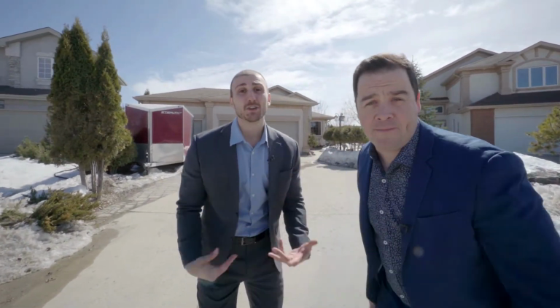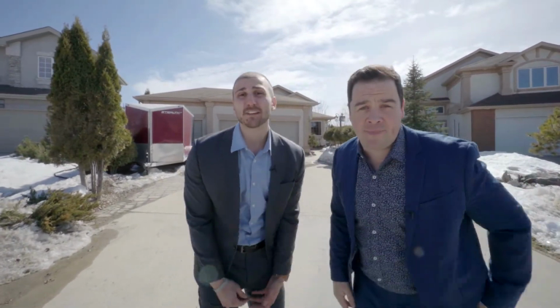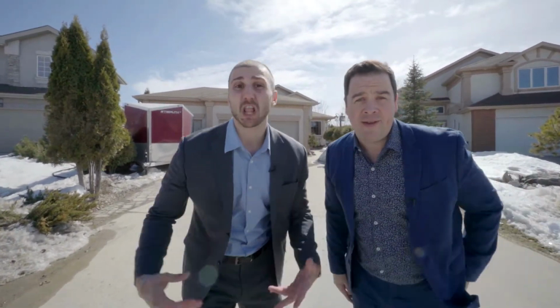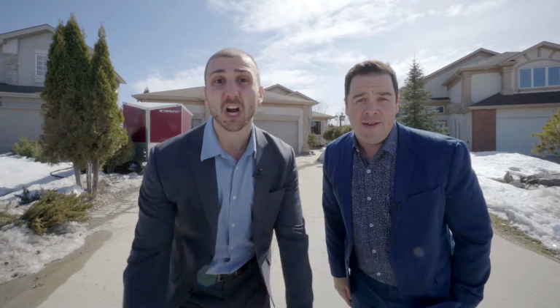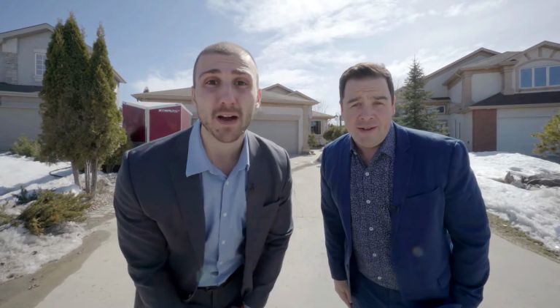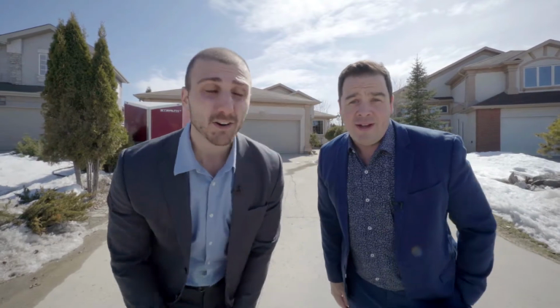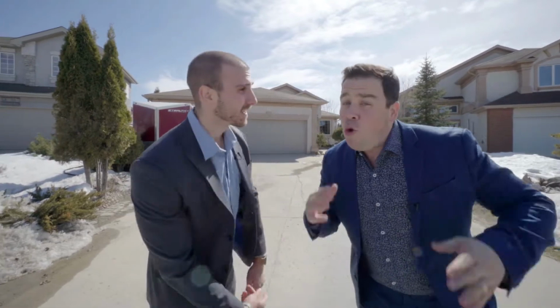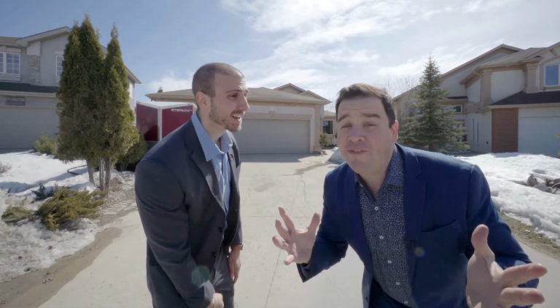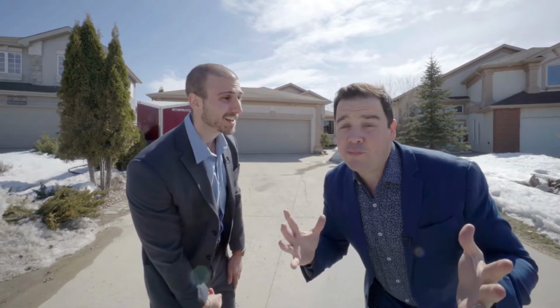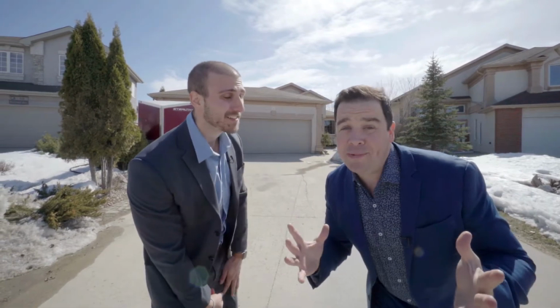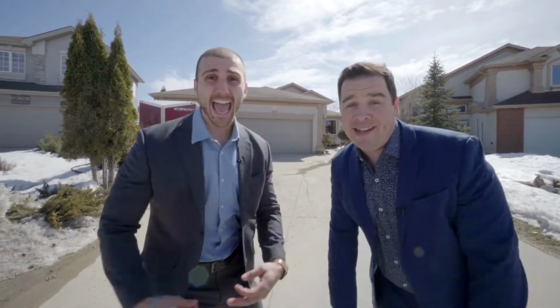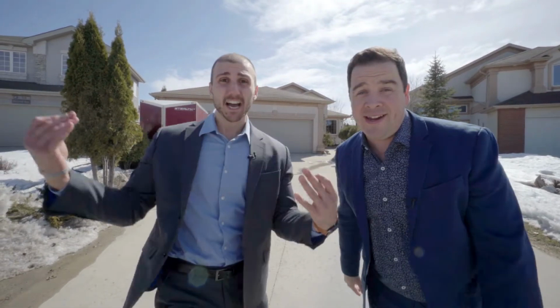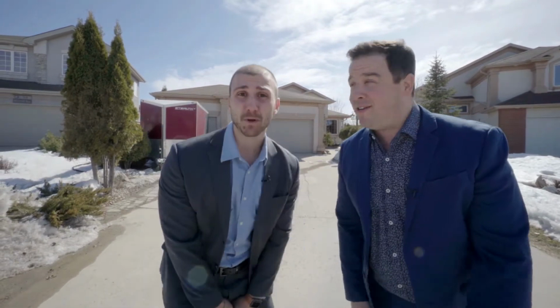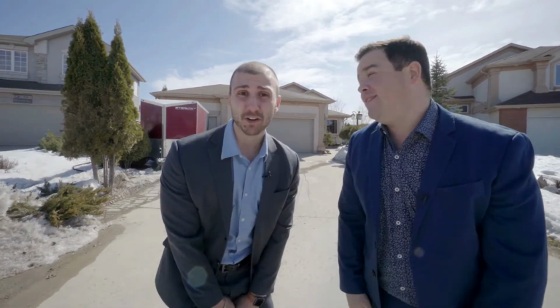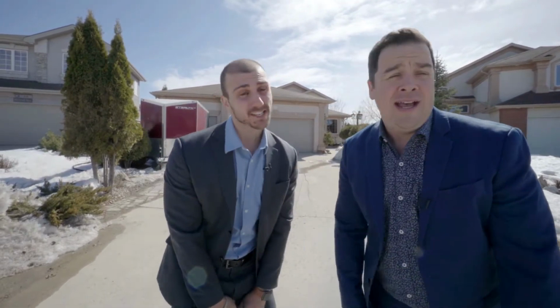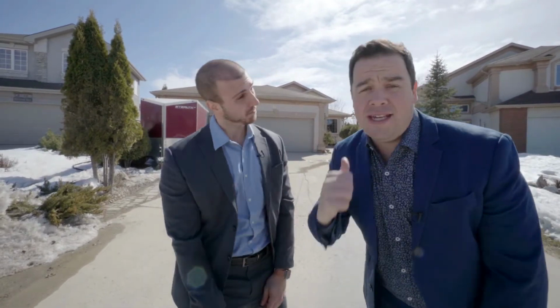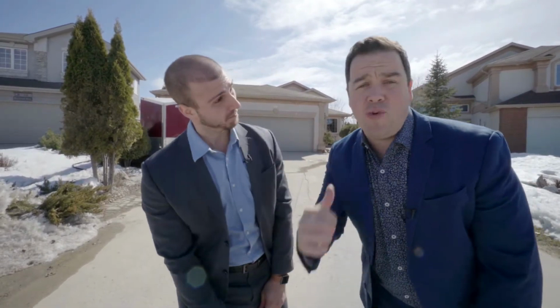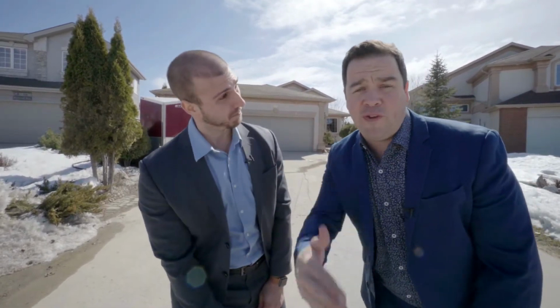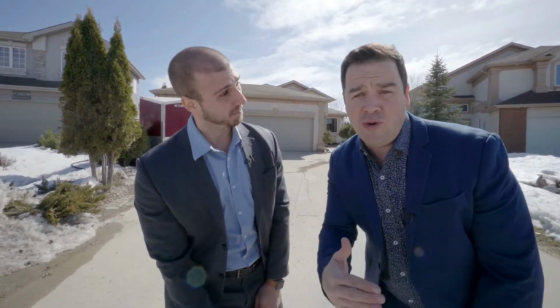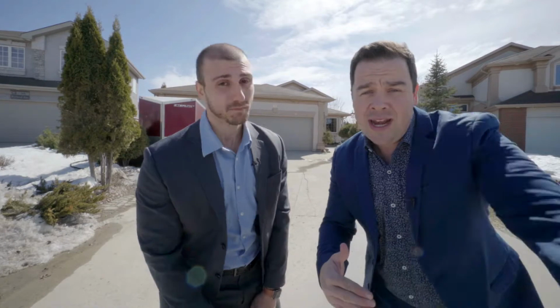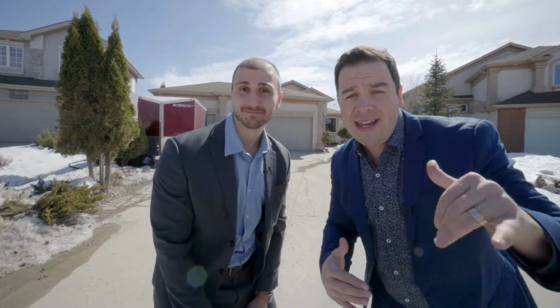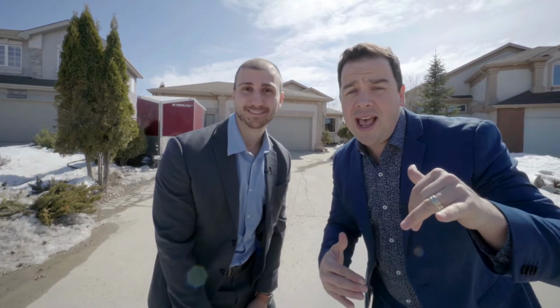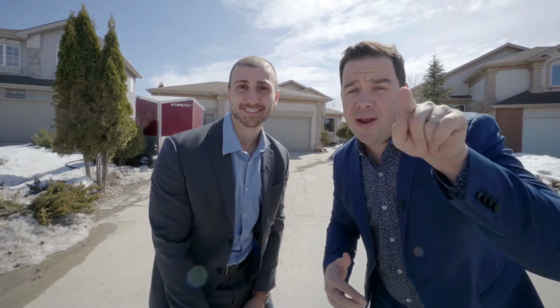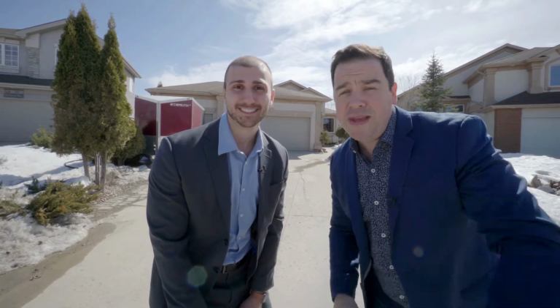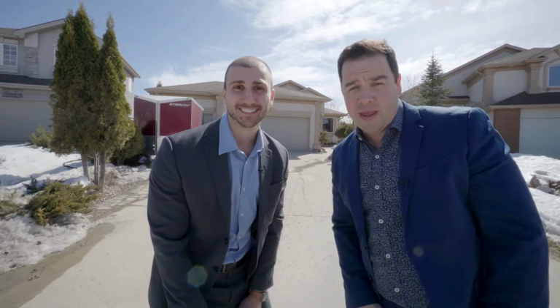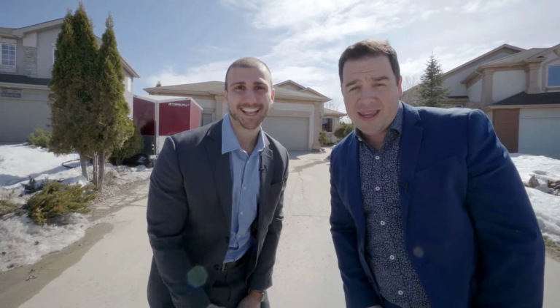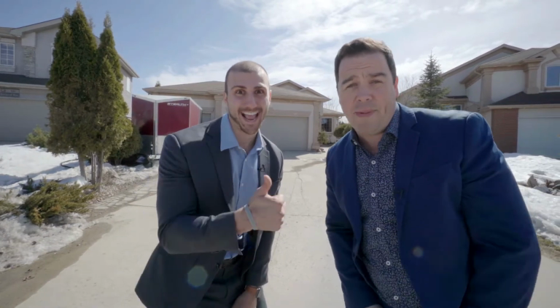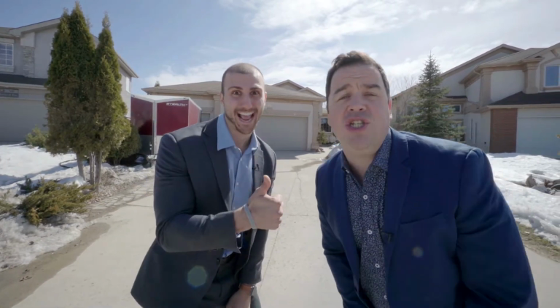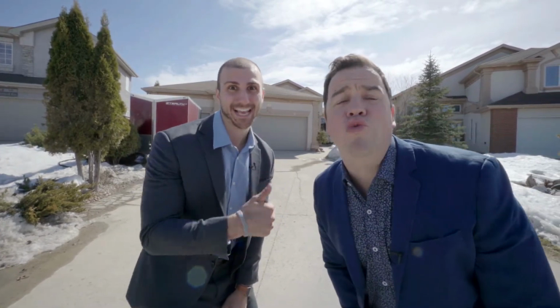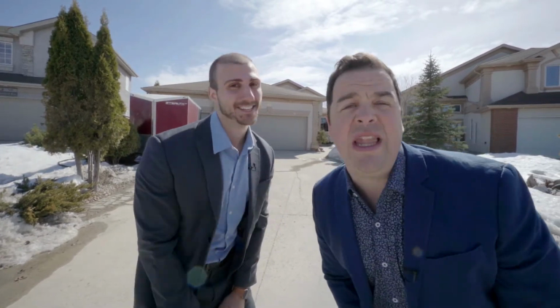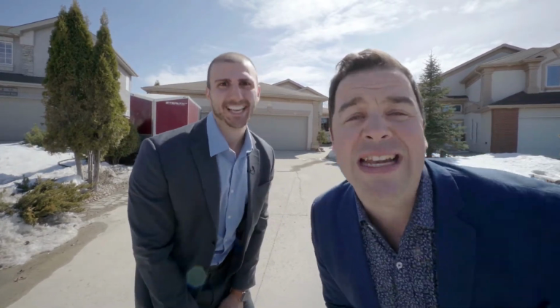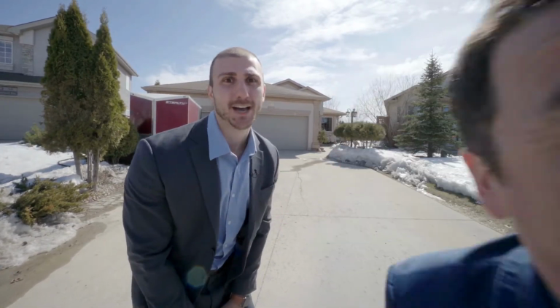So you're looking for a large bungalow with a finished basement and a triple car garage? This is the one for you. Now get inside and we'll meet you in the backyard because you will love it — it's awesome.